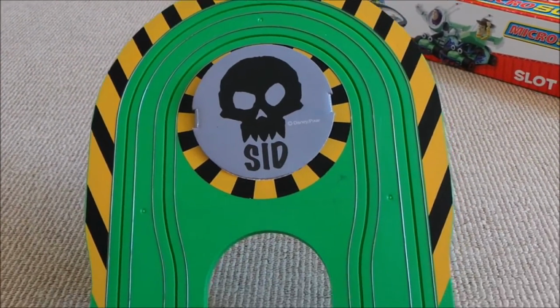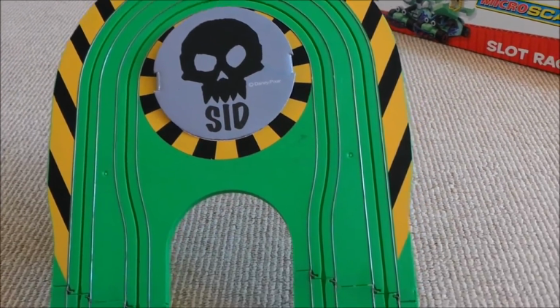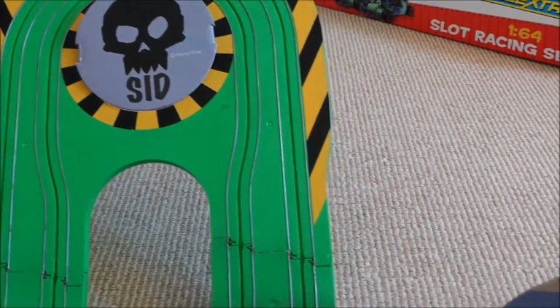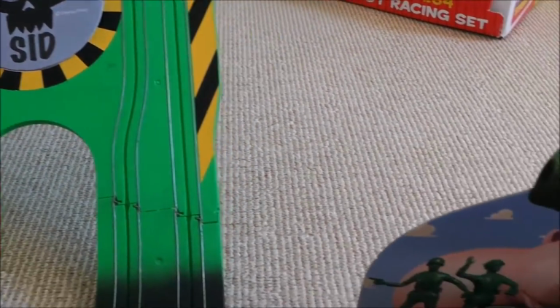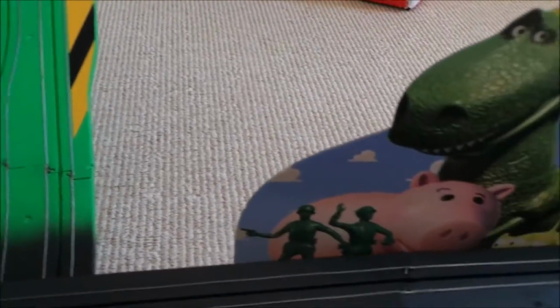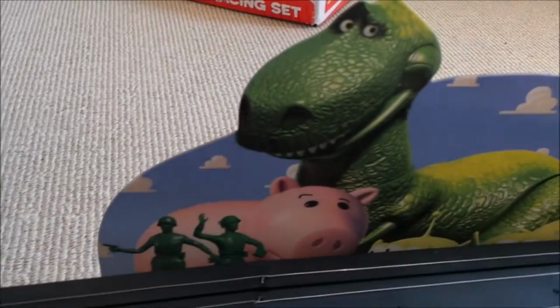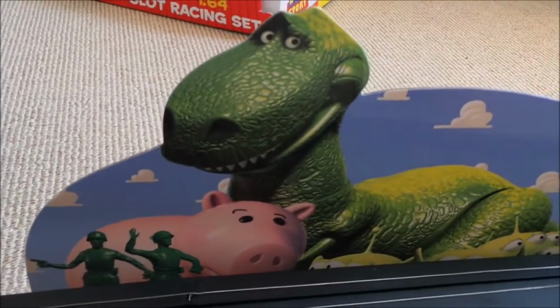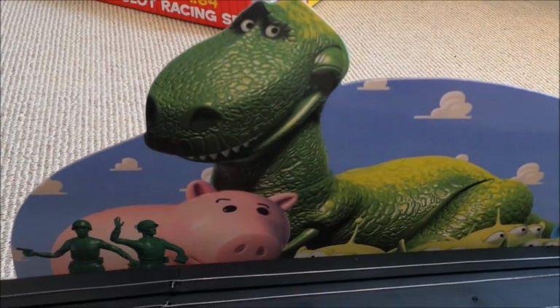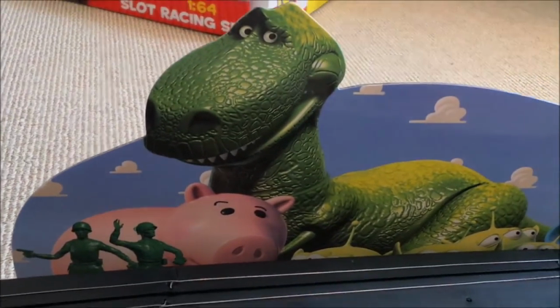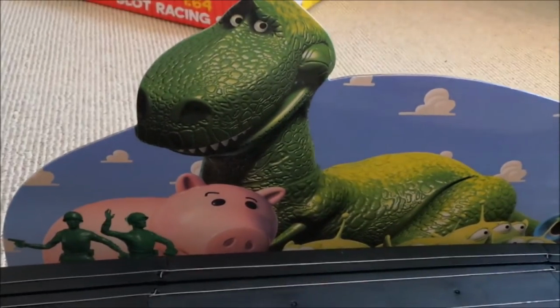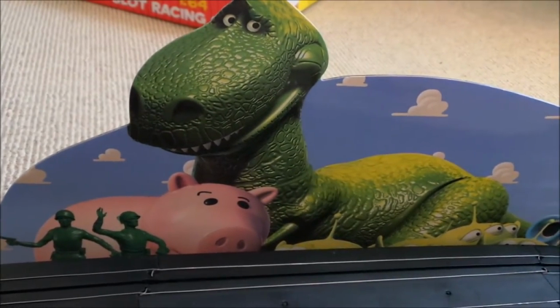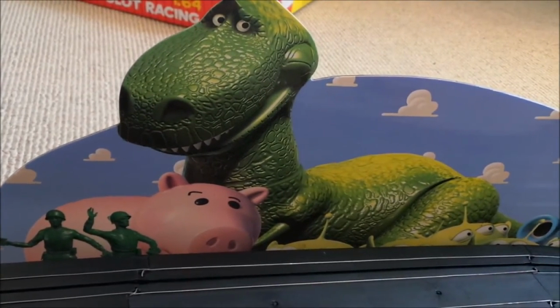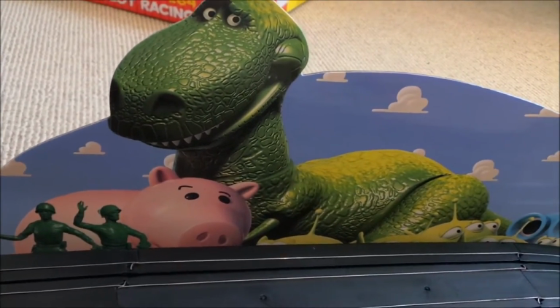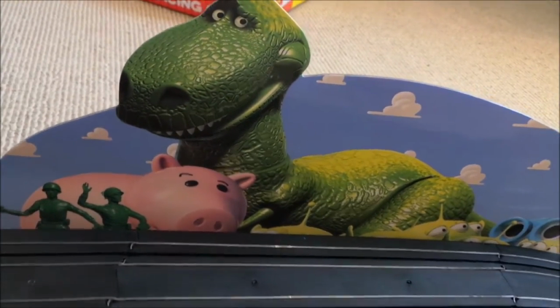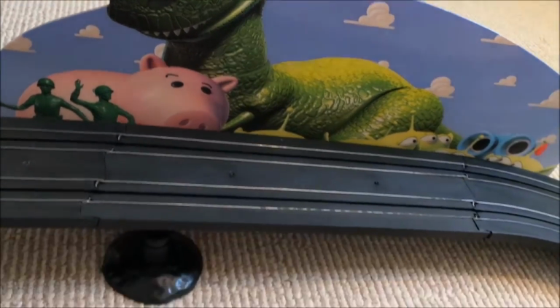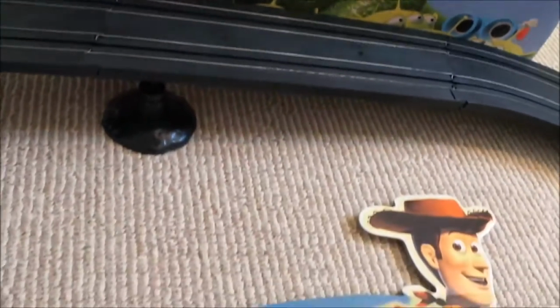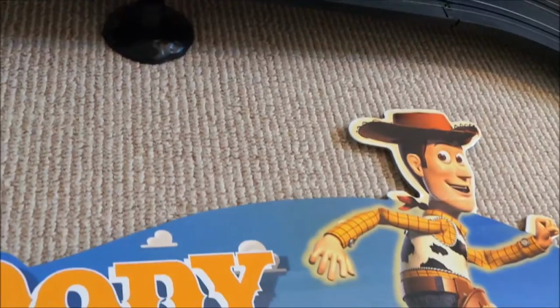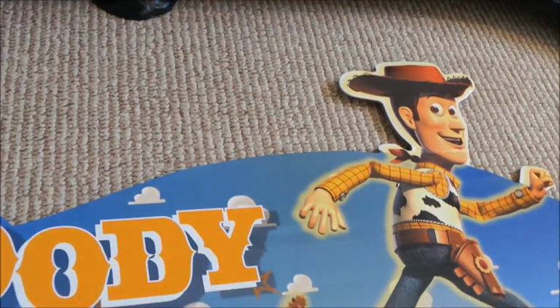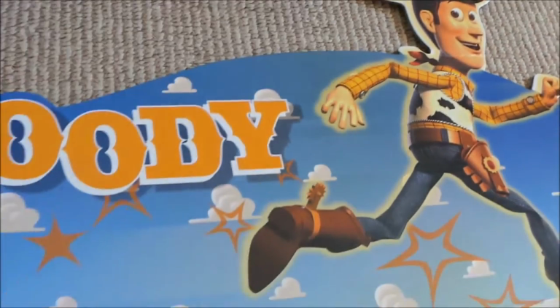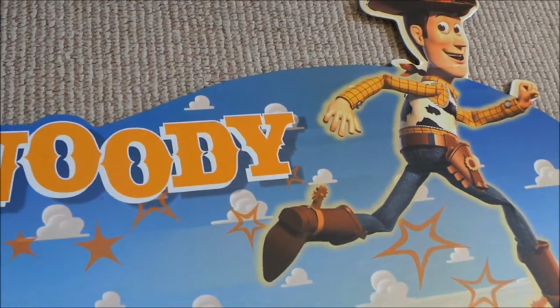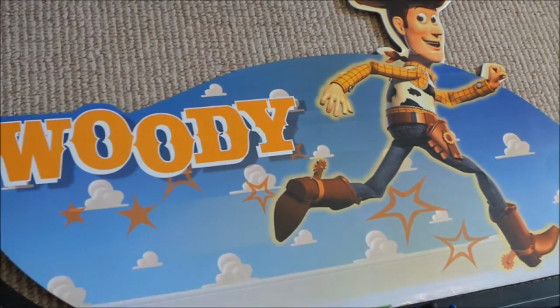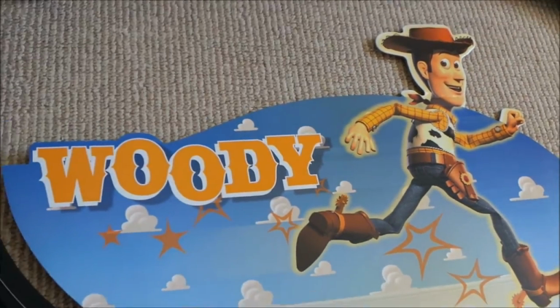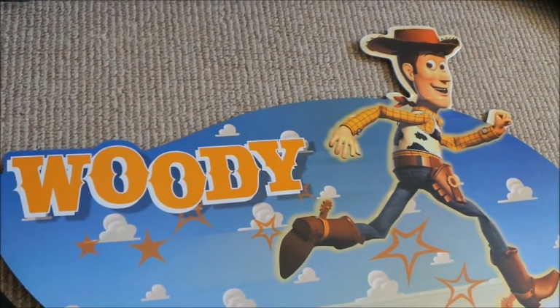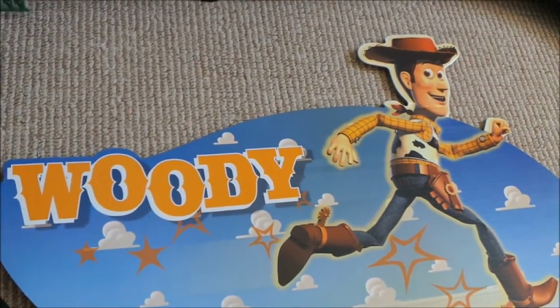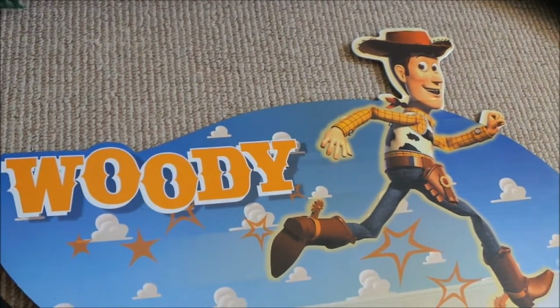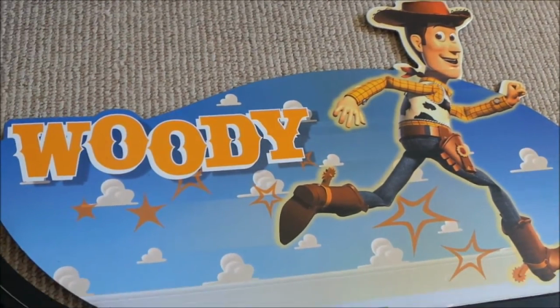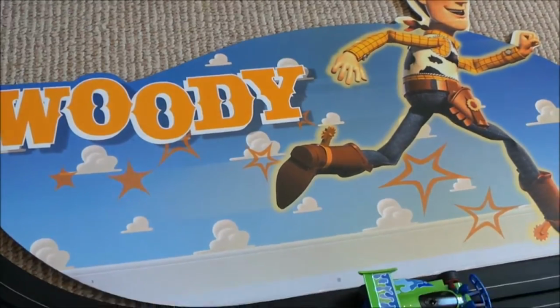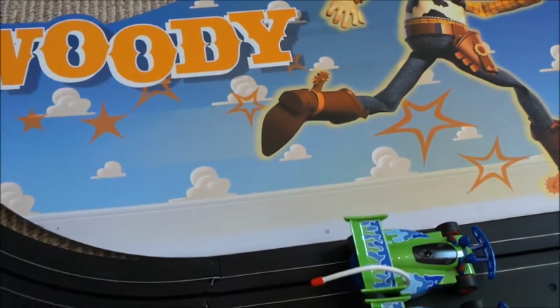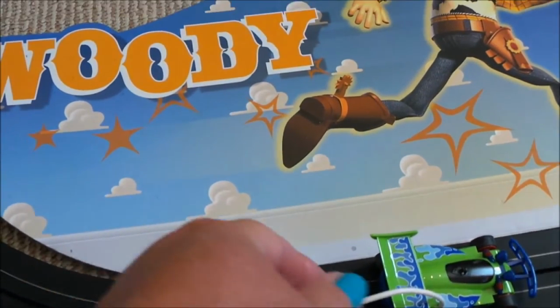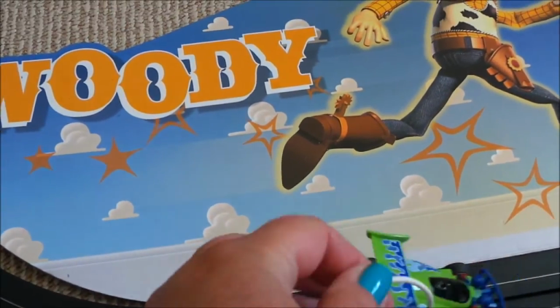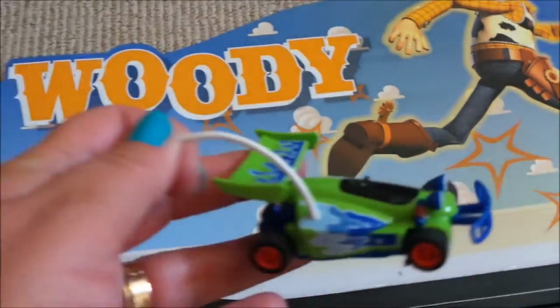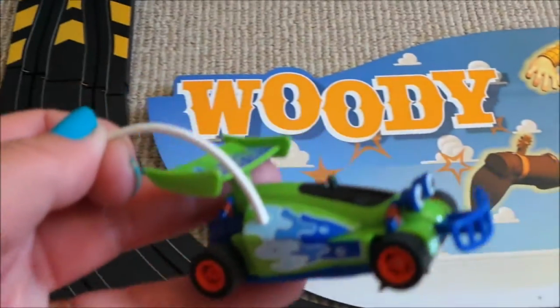We've got the Friends of Toy Story Zone and also we've got the Woody Zone, and here are our fantastic cars here.